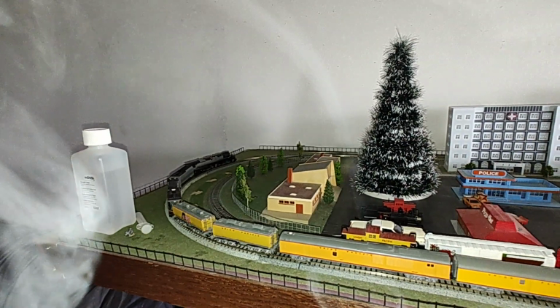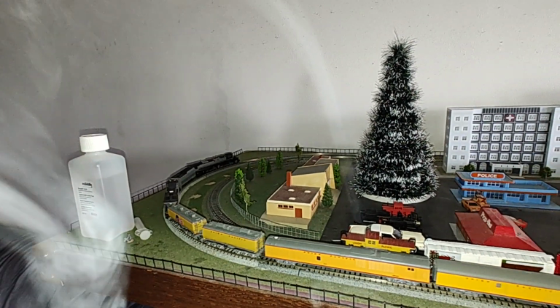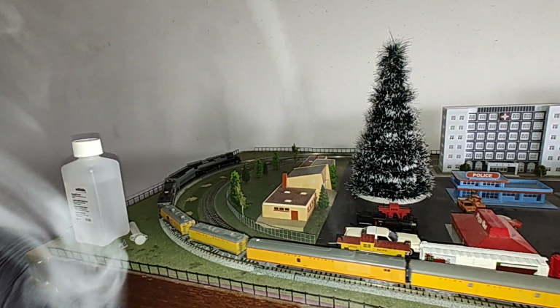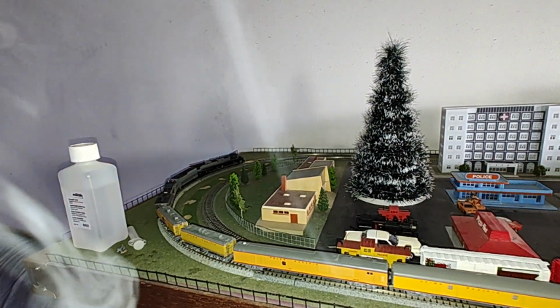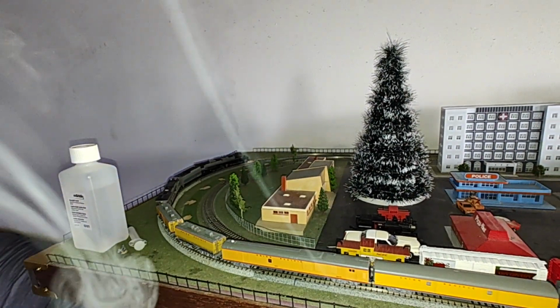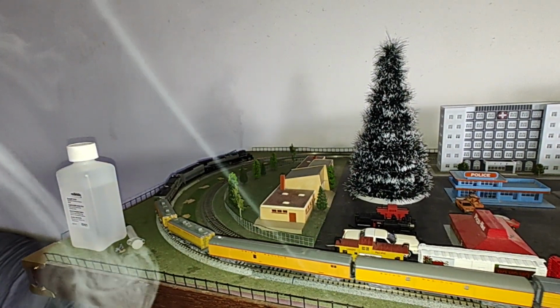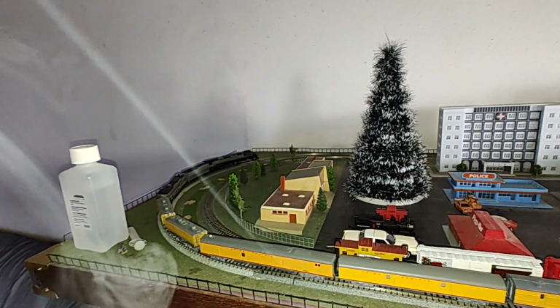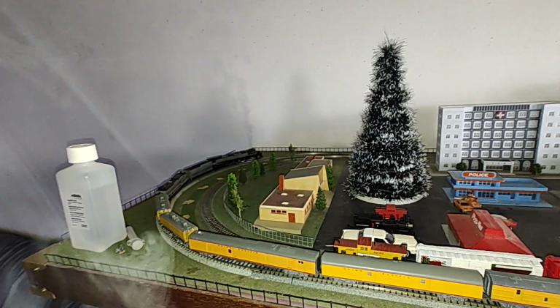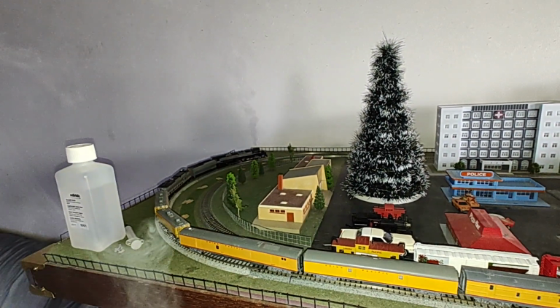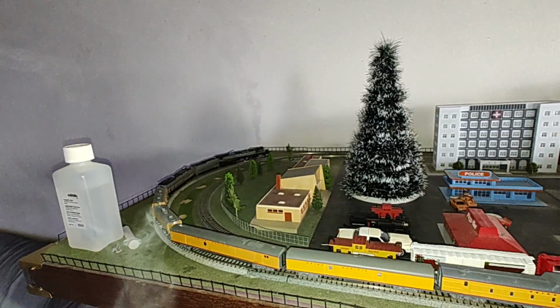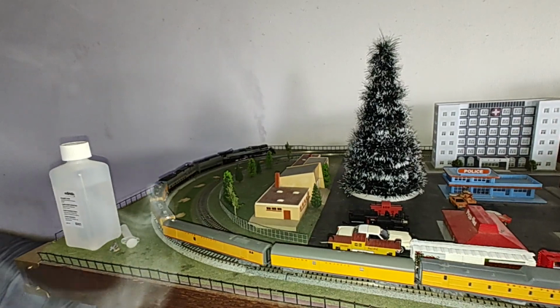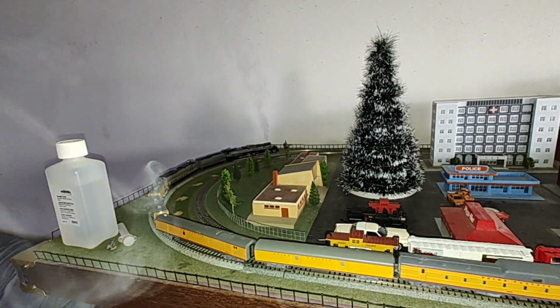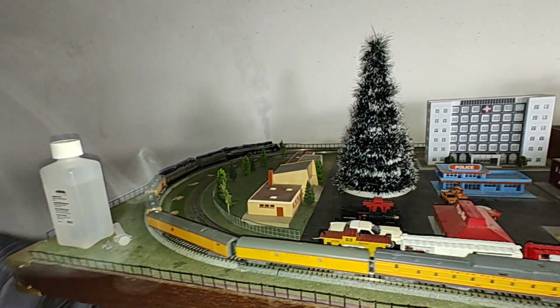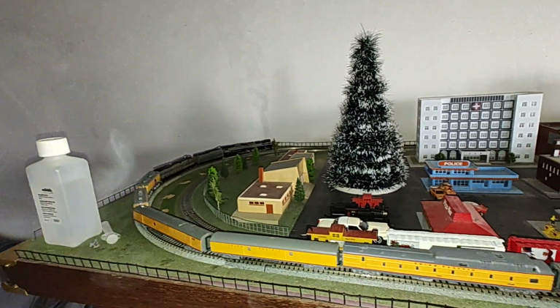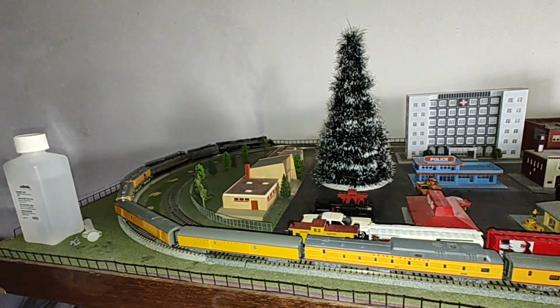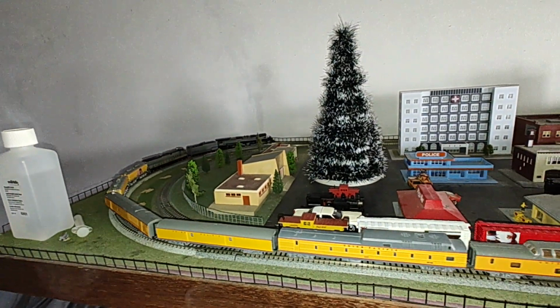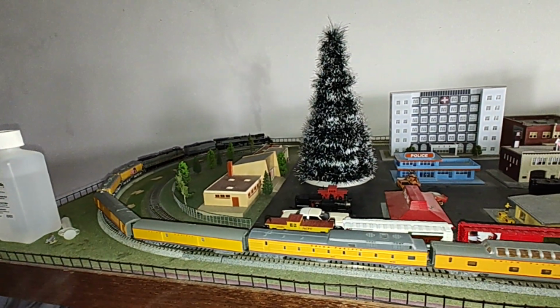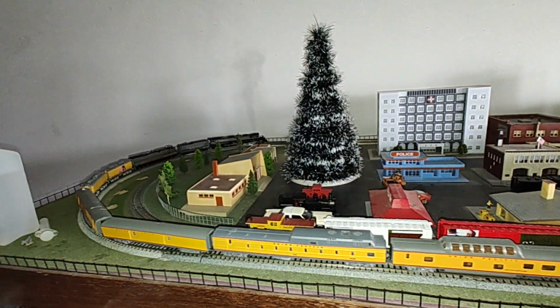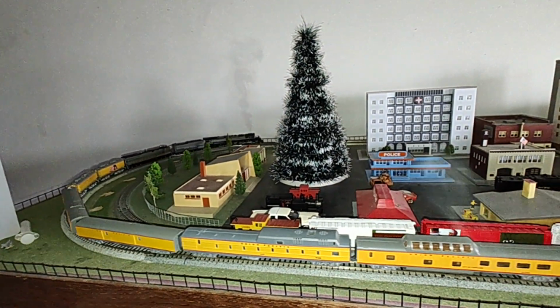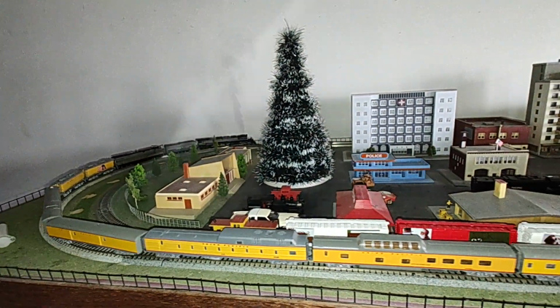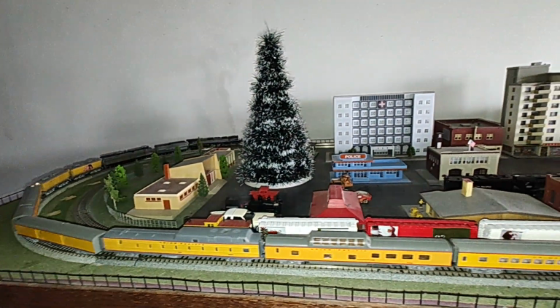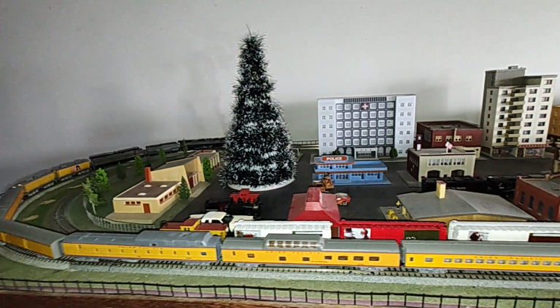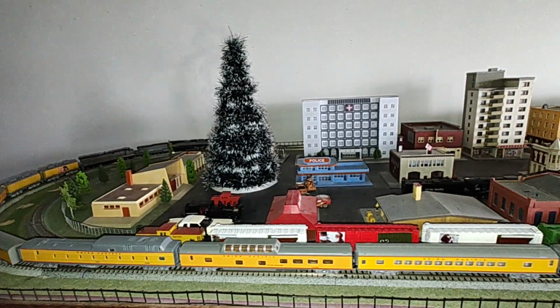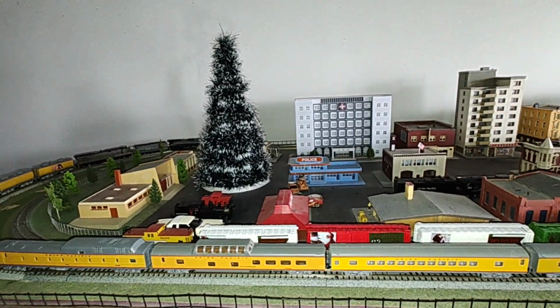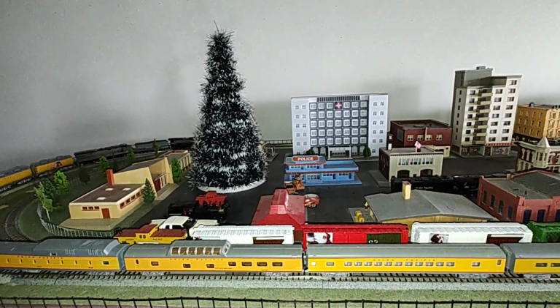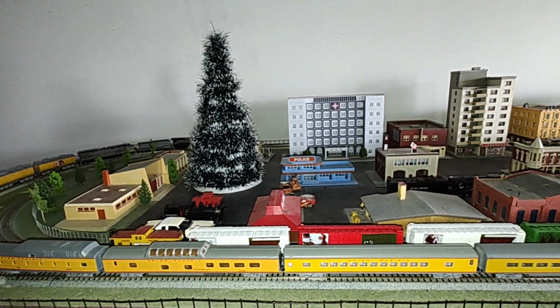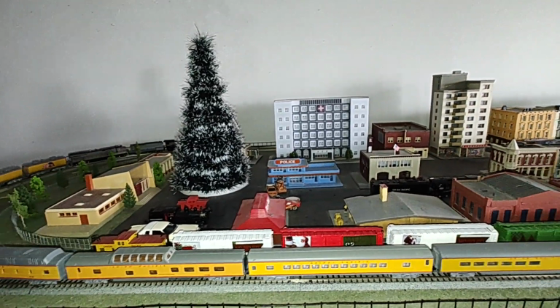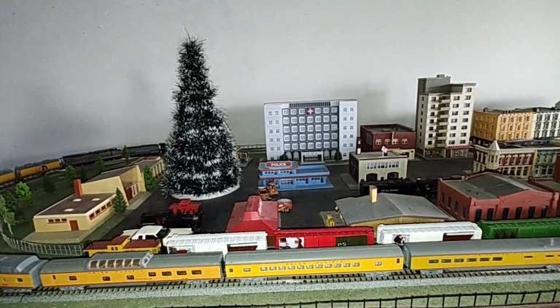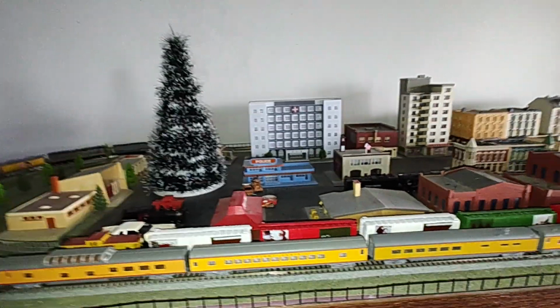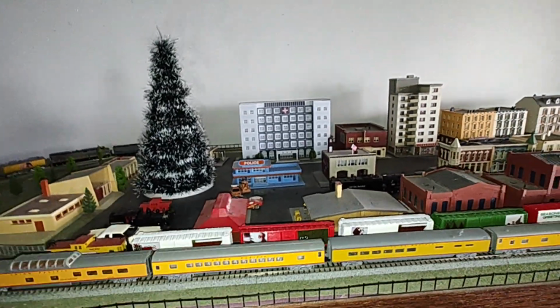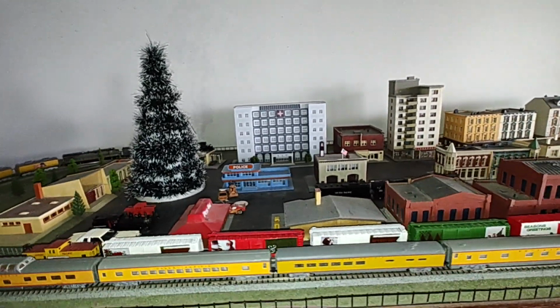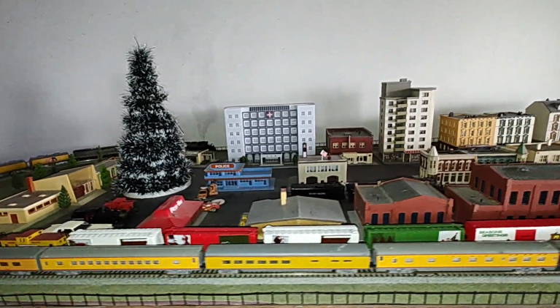And as you can see on the layout, I've got to work on it. I ended up making the curve a little wider so I can run two Big Boys without them hitting each other on this small layout I used to take to the train shows.